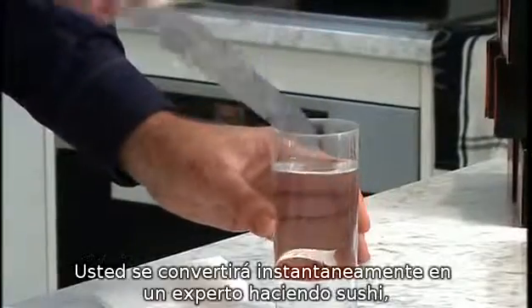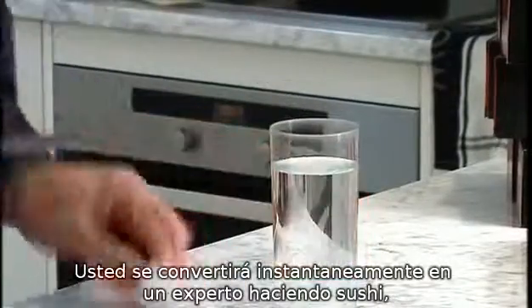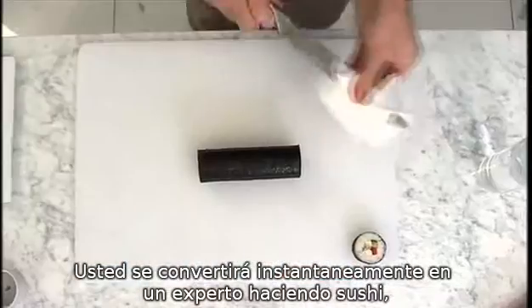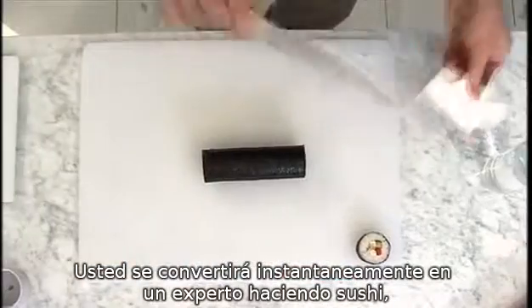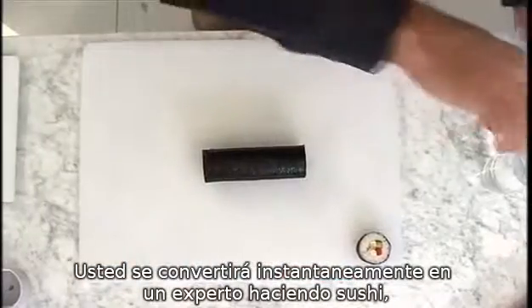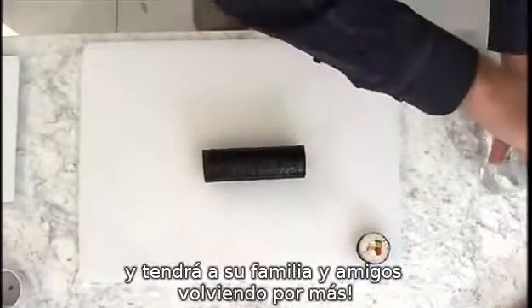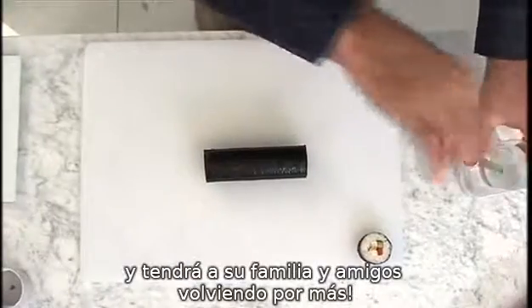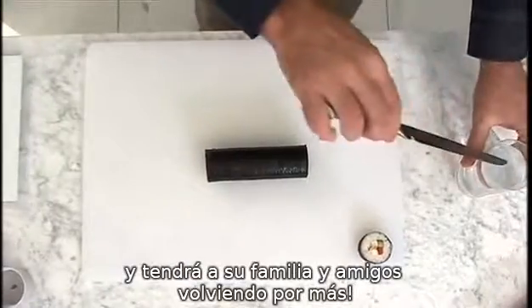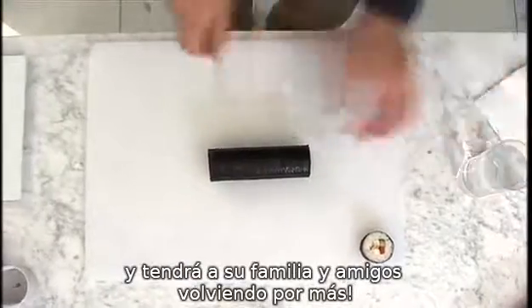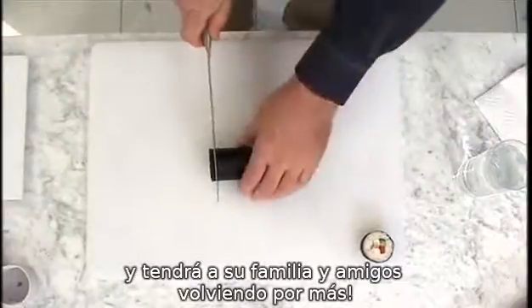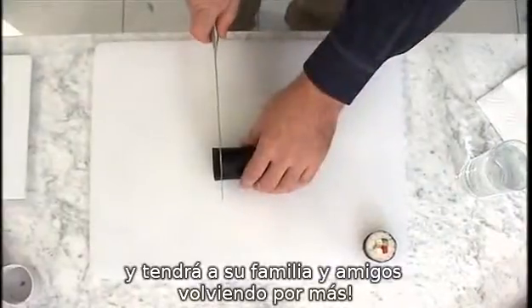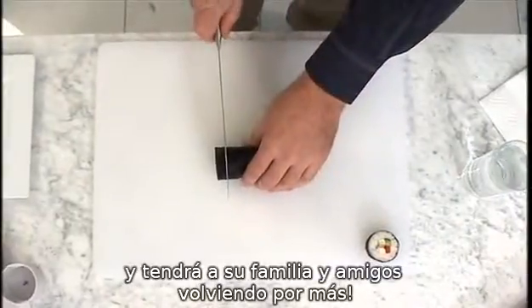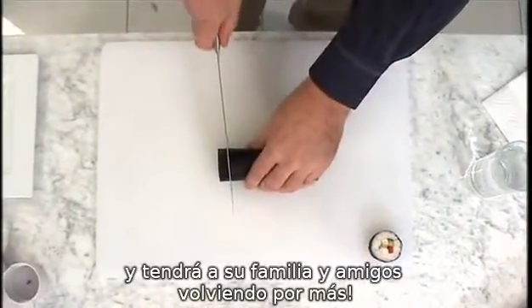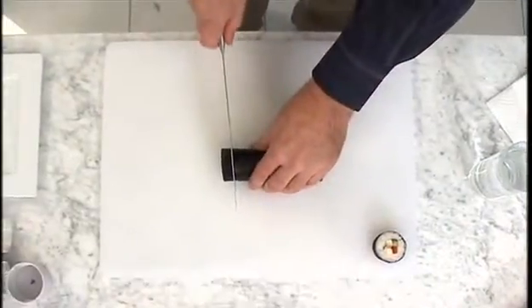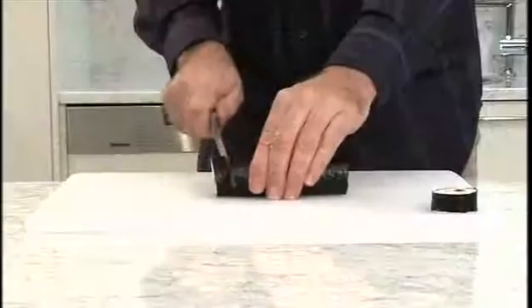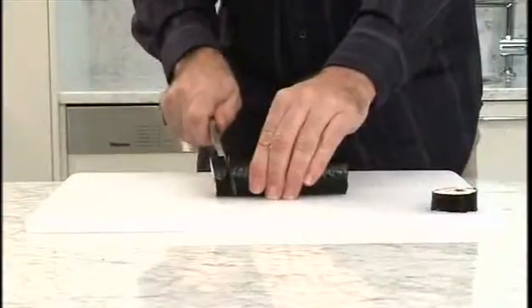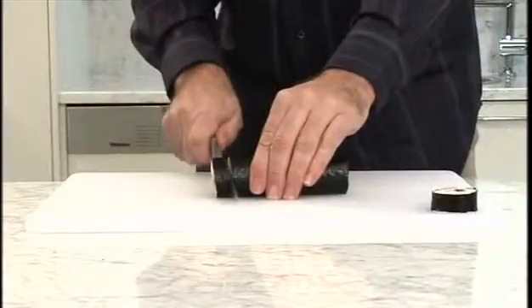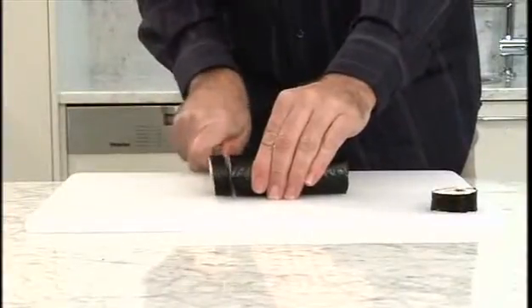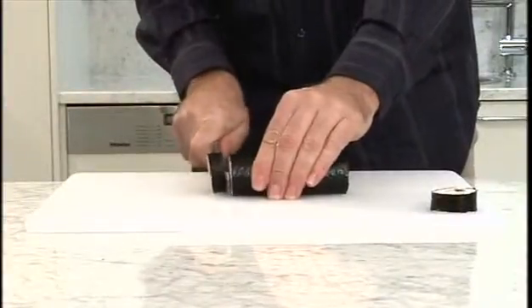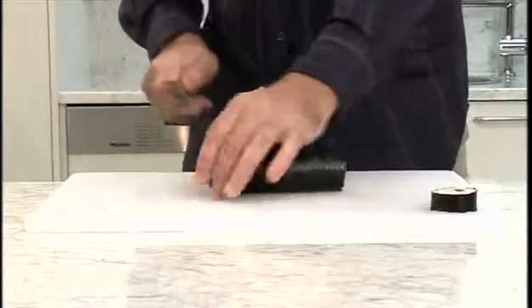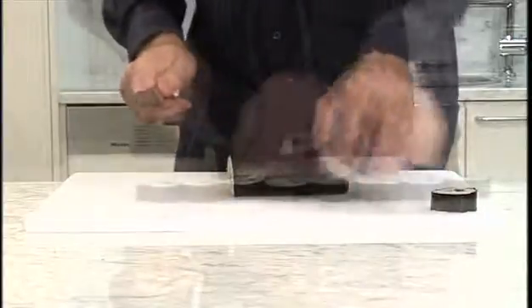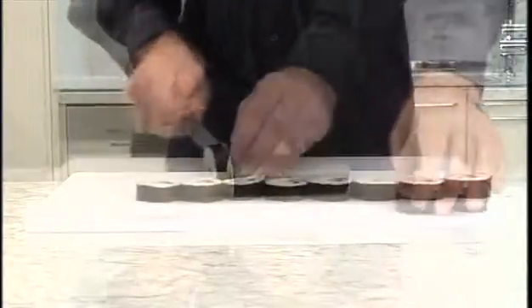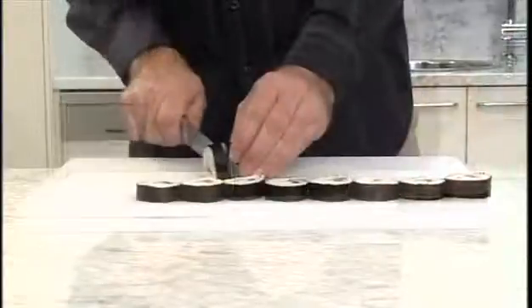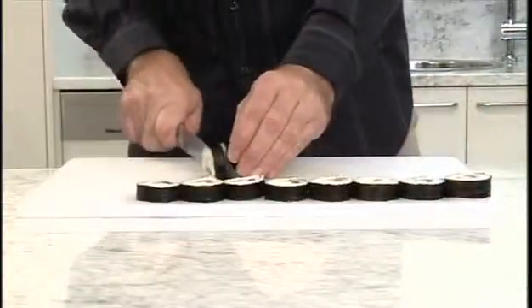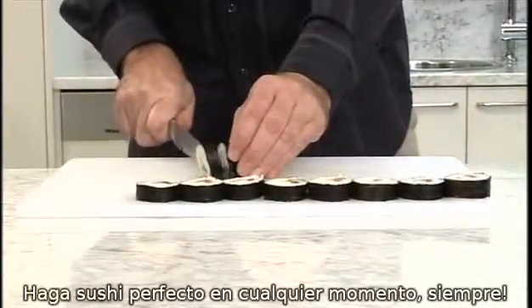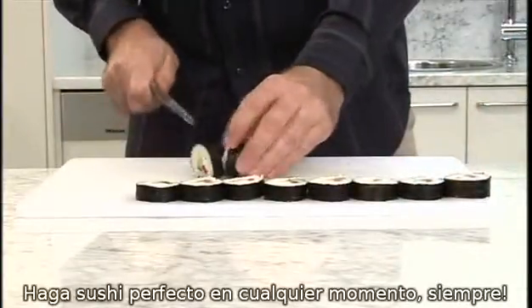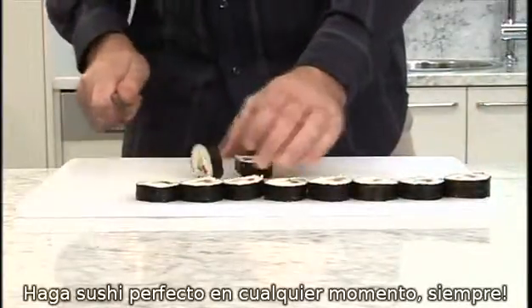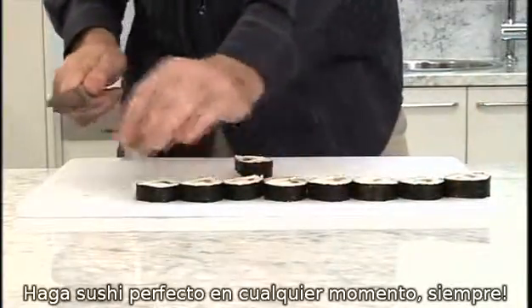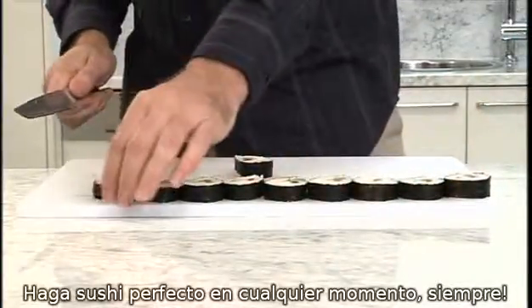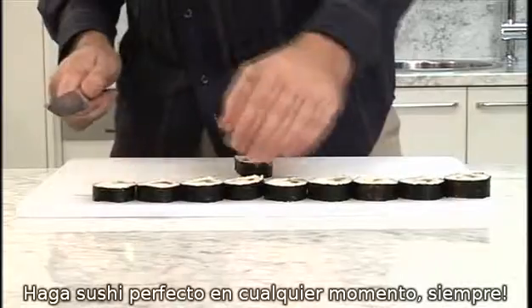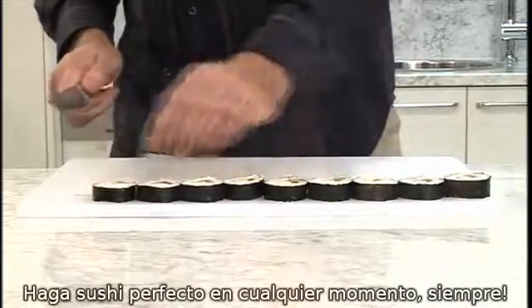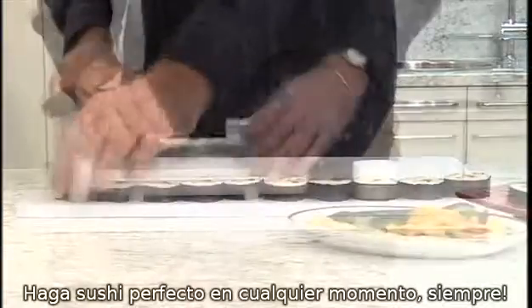You'll become a sushi expert instantly, and have your friends and family coming back for more. Make perfect sushi anytime, every time.